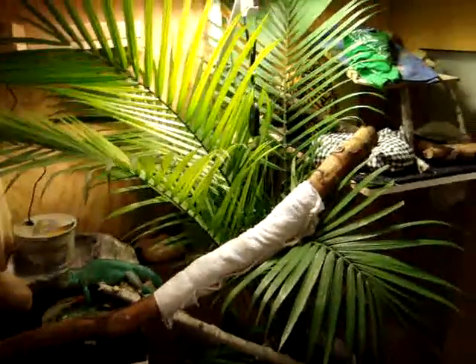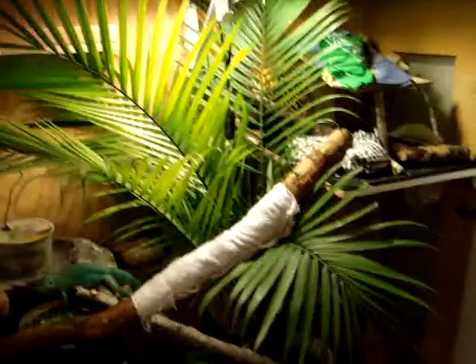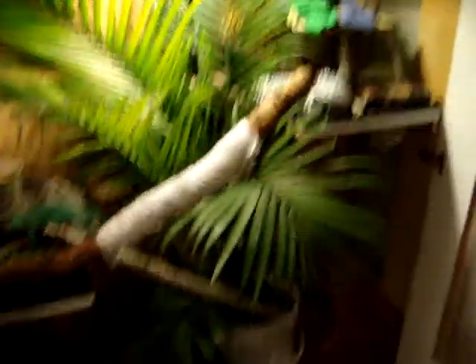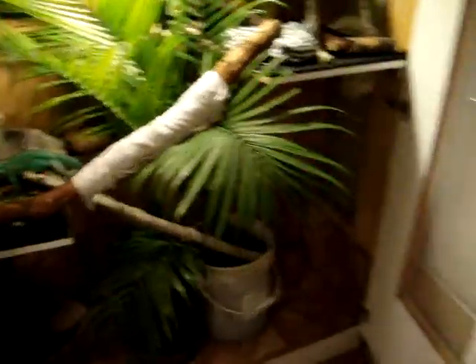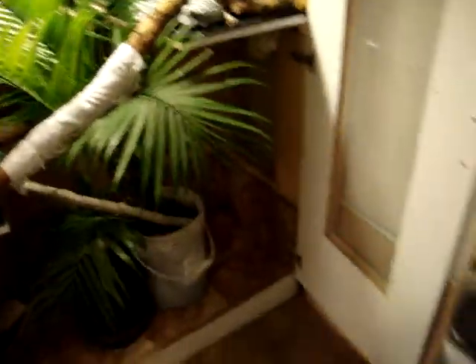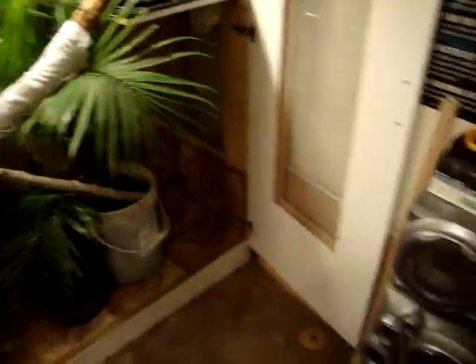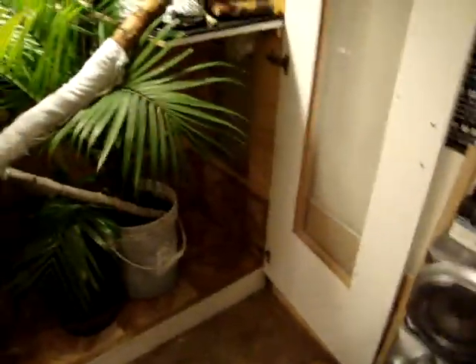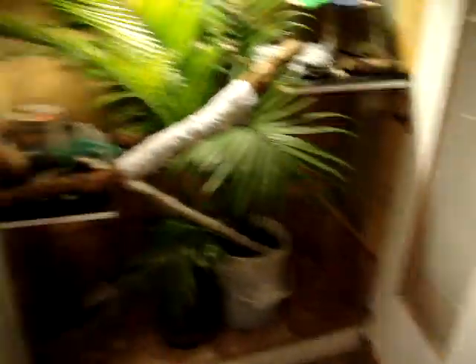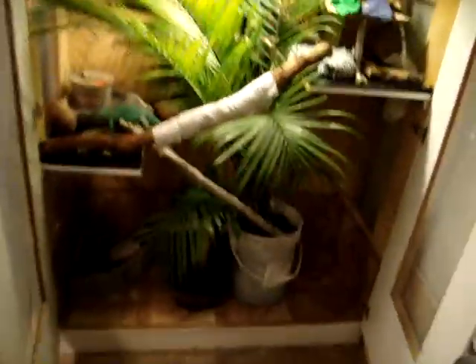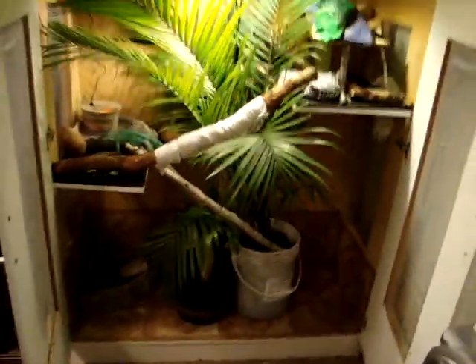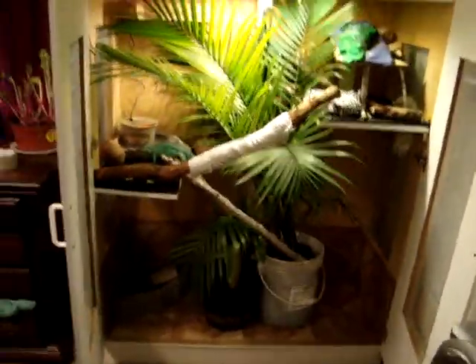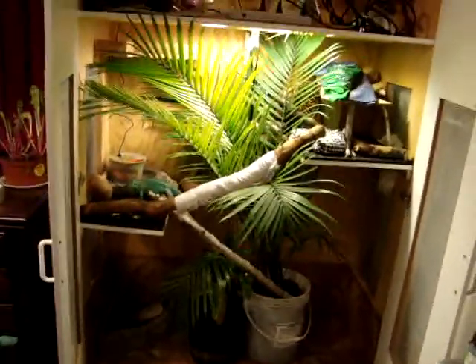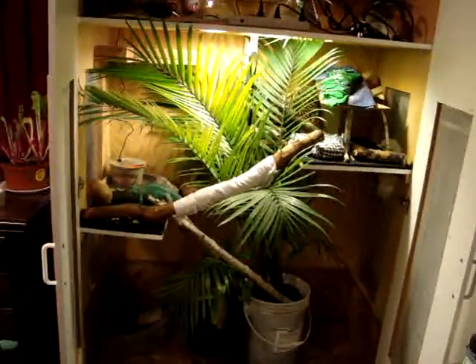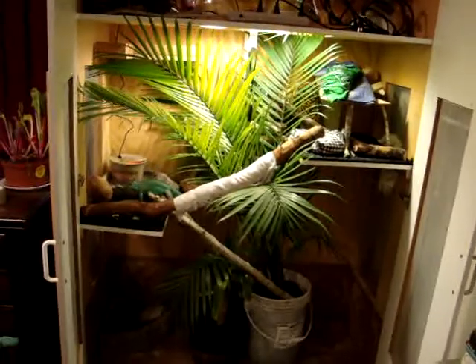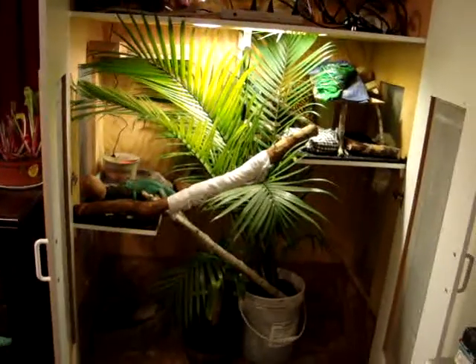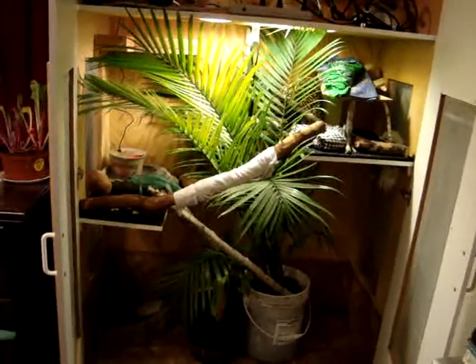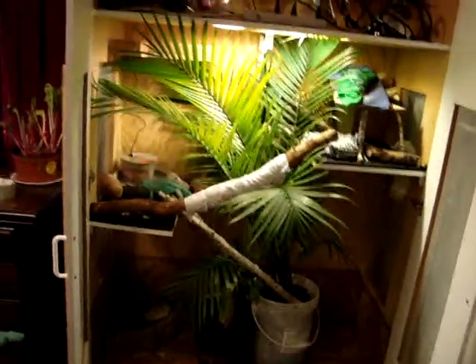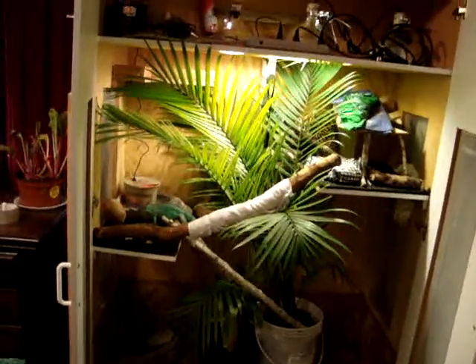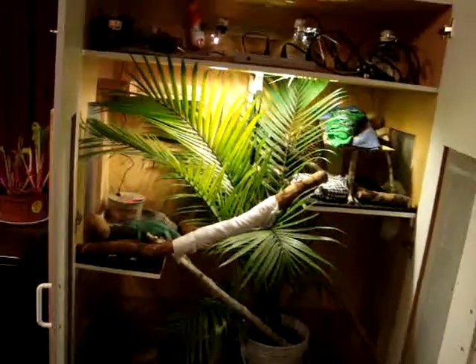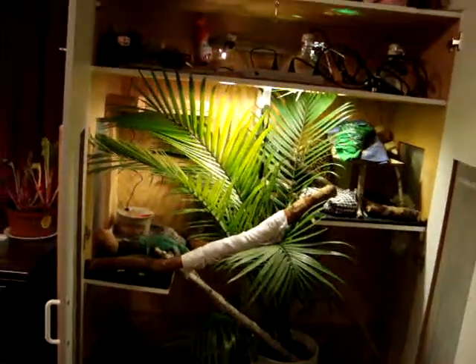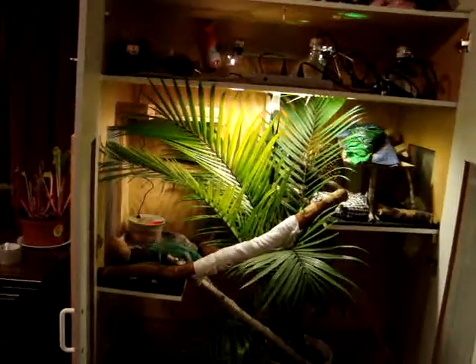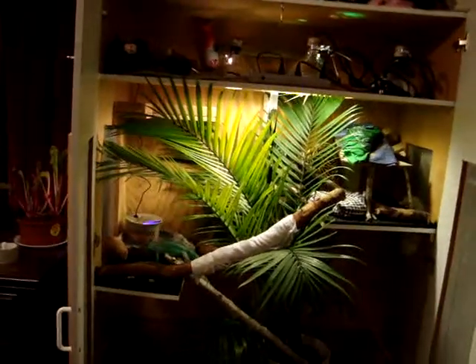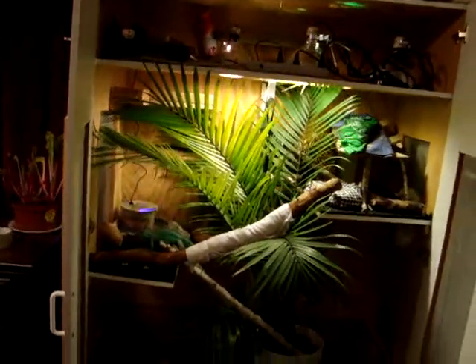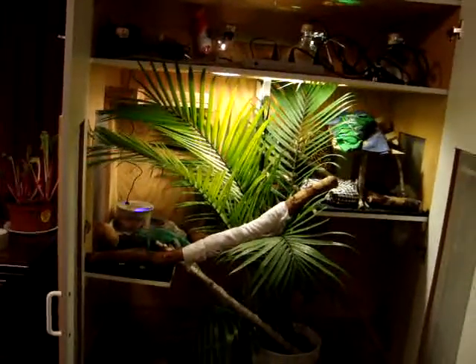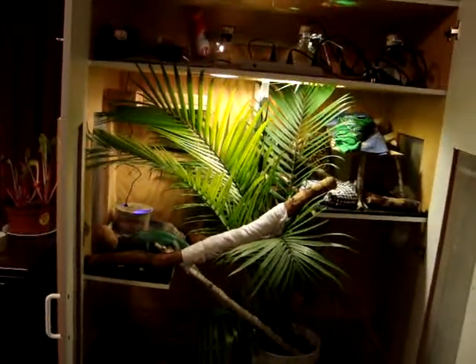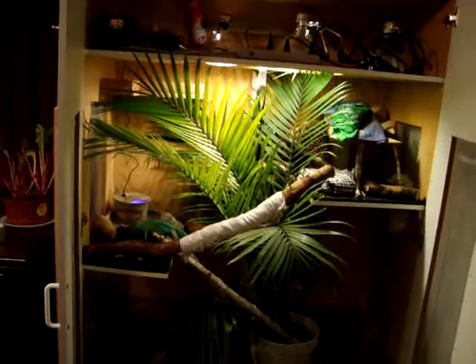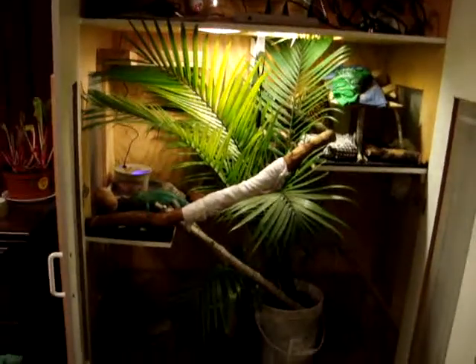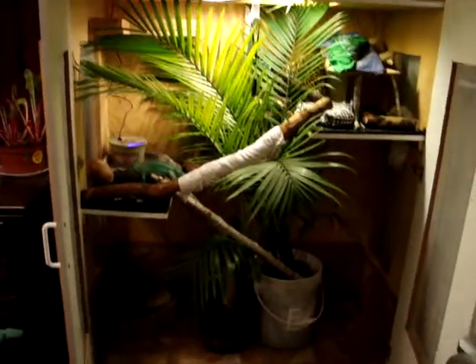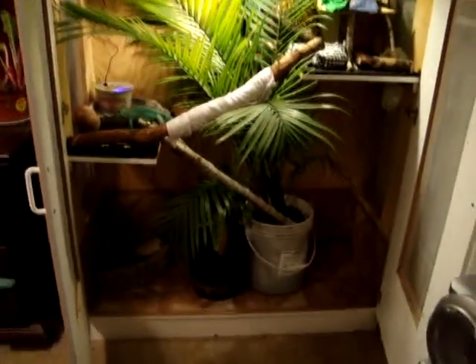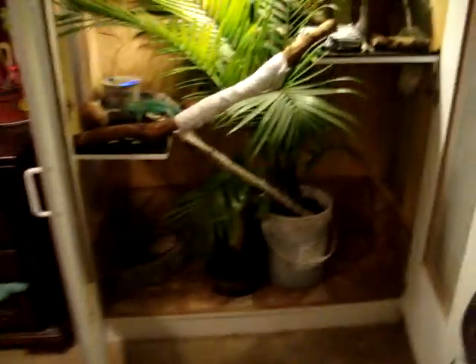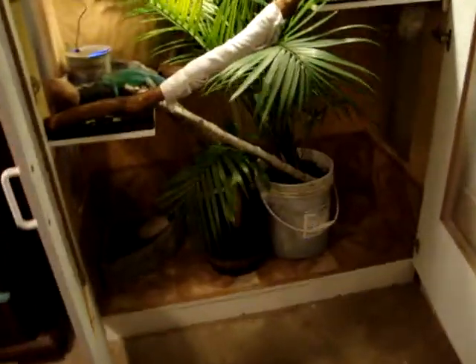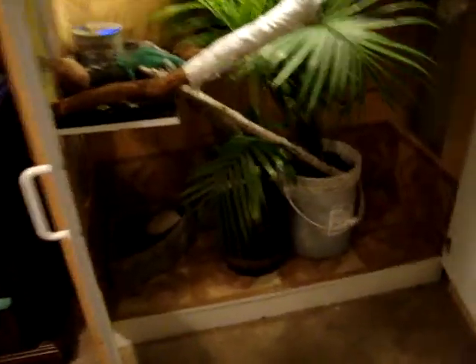It's taking up pretty much all of the area in here. His asparagus fern is still in the back — it's kind of climbing the wall now, you can't really see it from here. And he's still got a yucca down here.